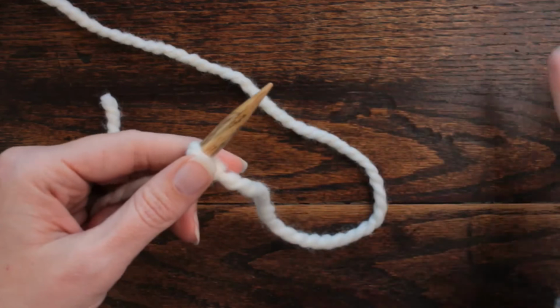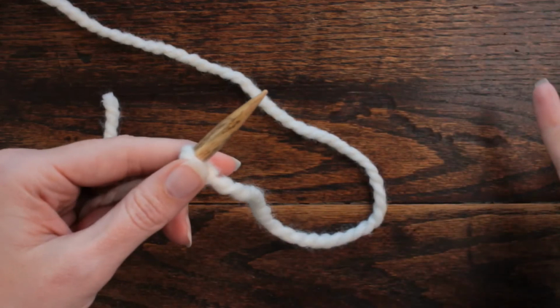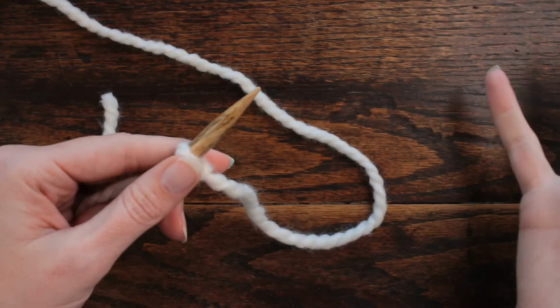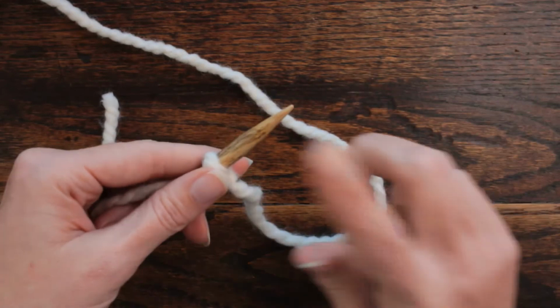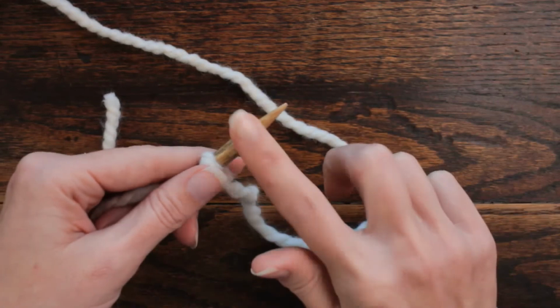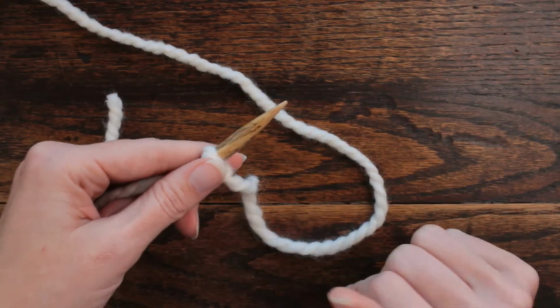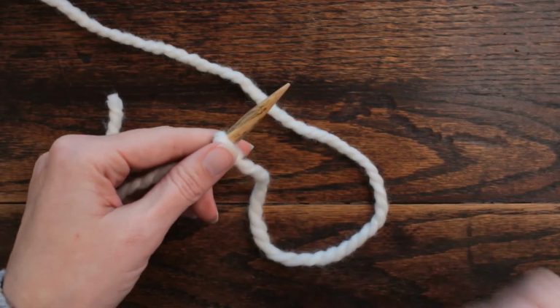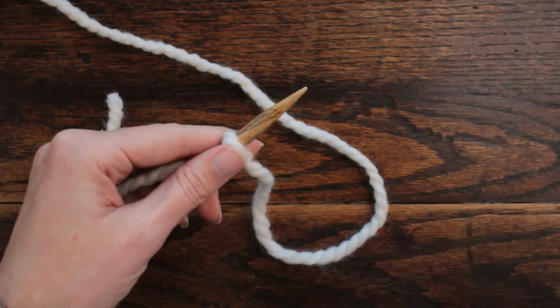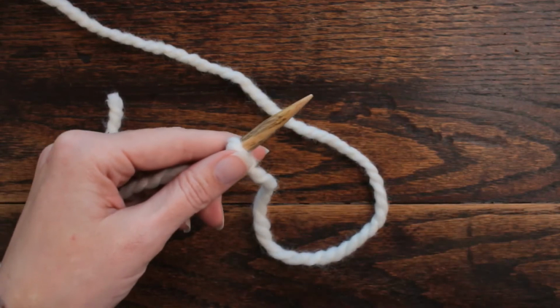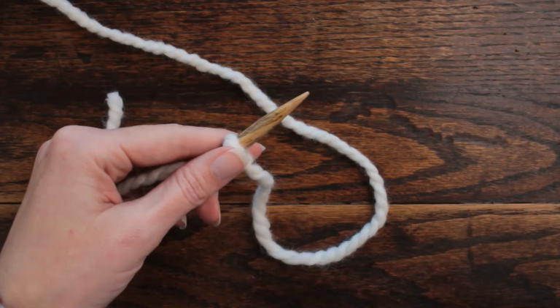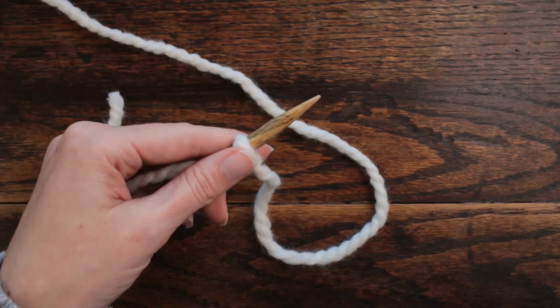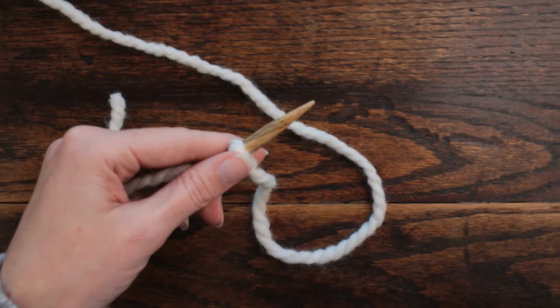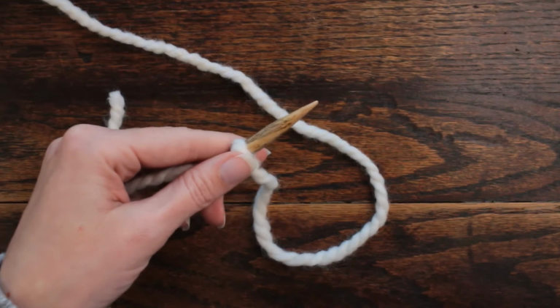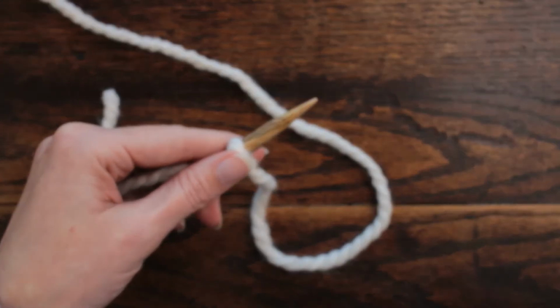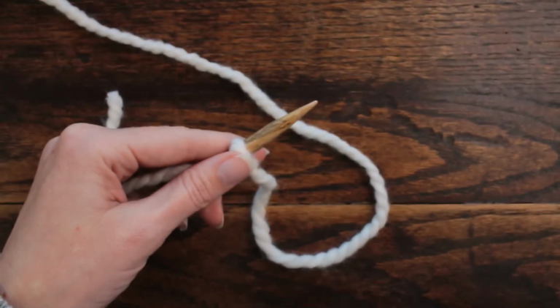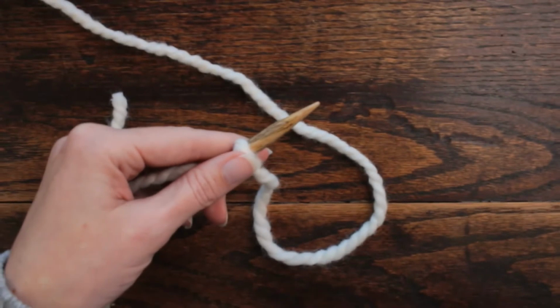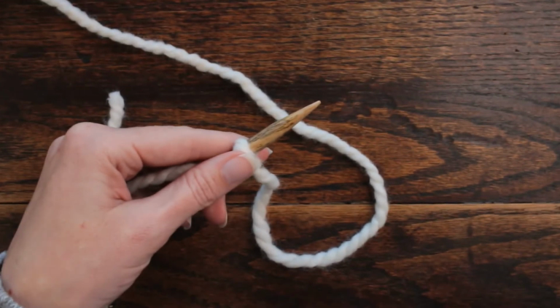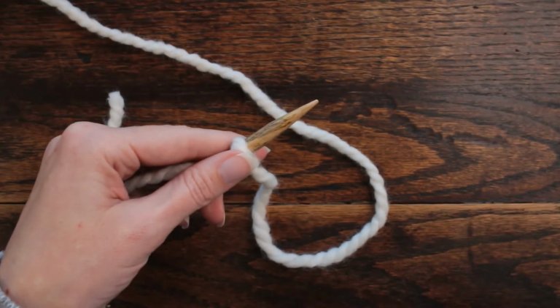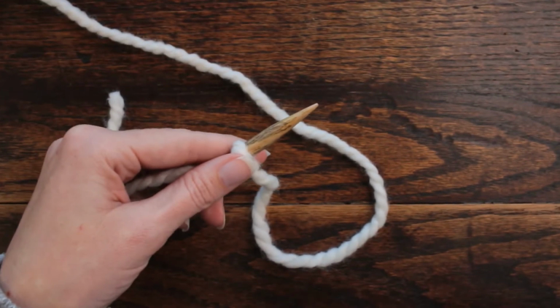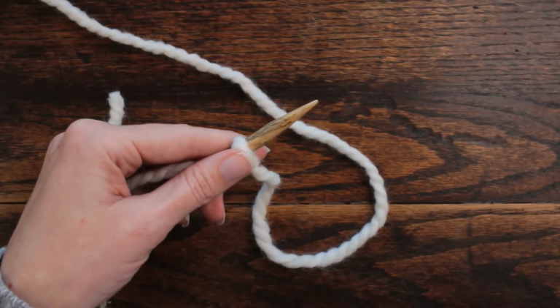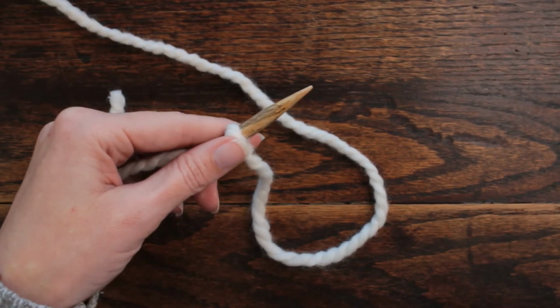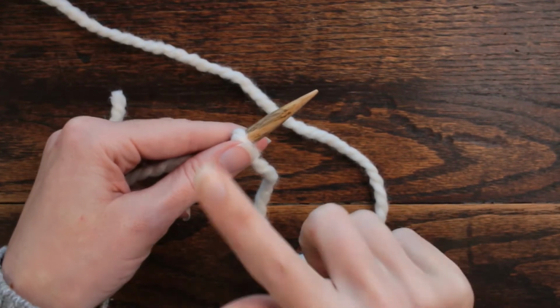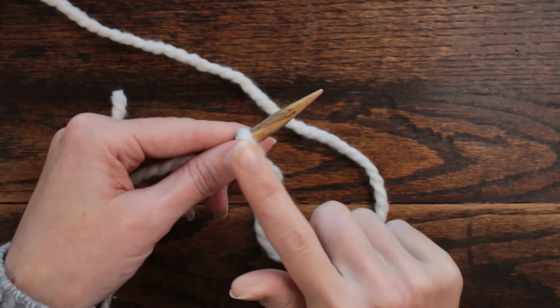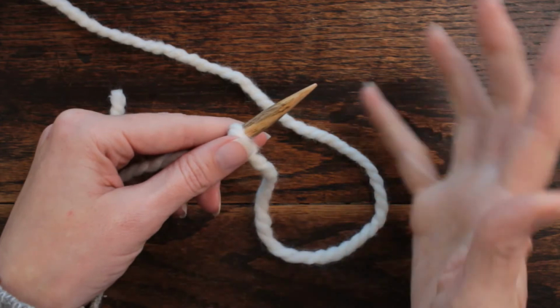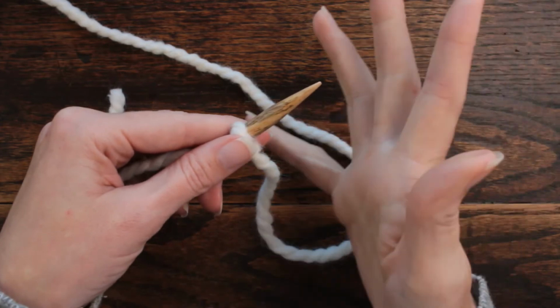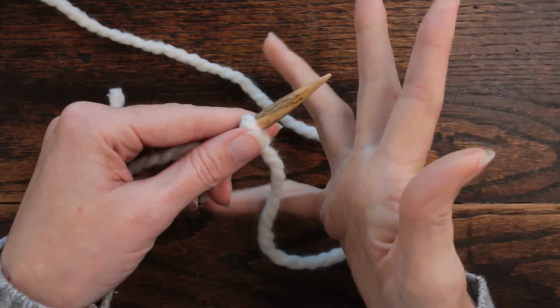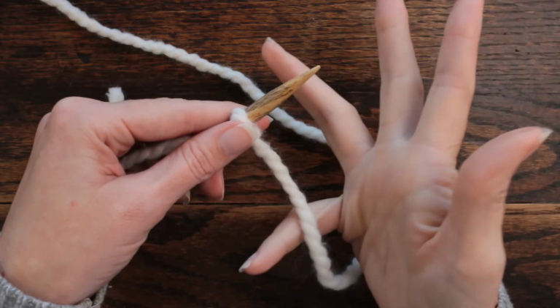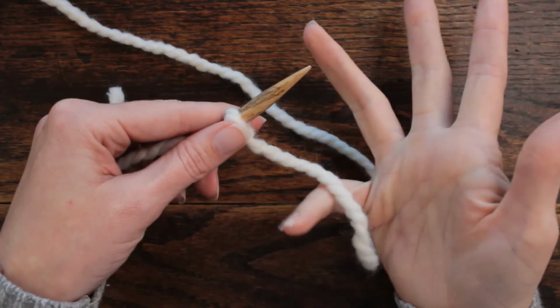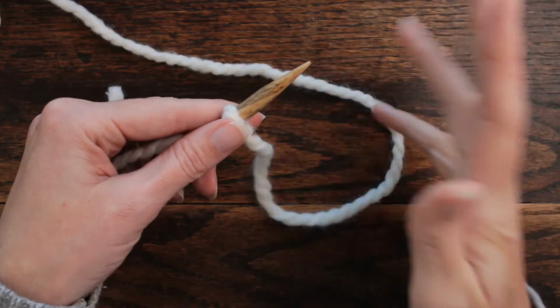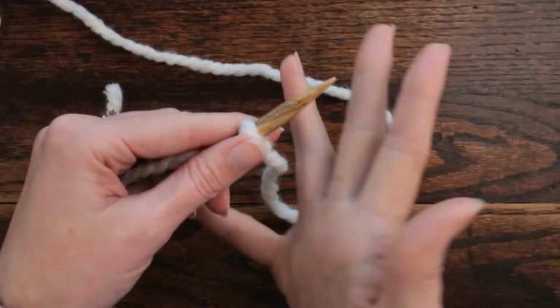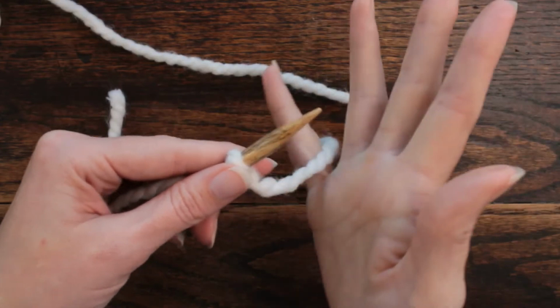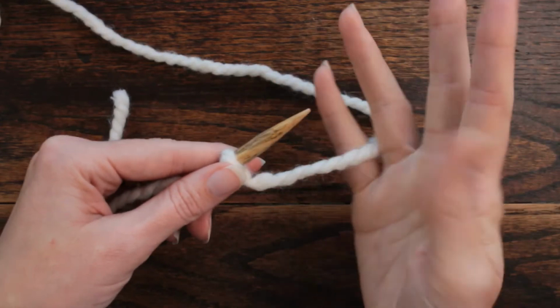With this stitch I'm going to start with the left-handed side so that you can see how they both work. Holding the needle in my left hand, I'm going to grab the yarn now.